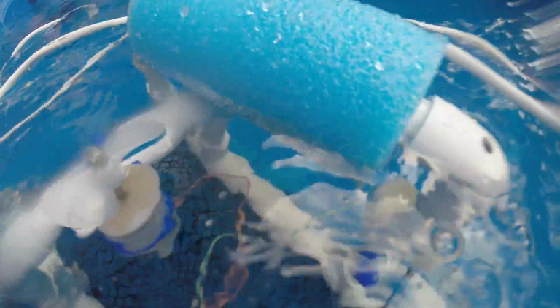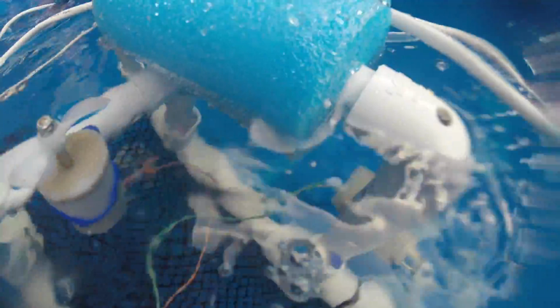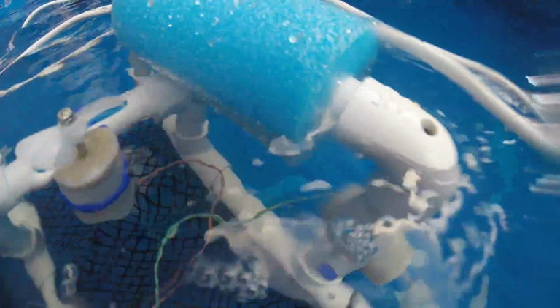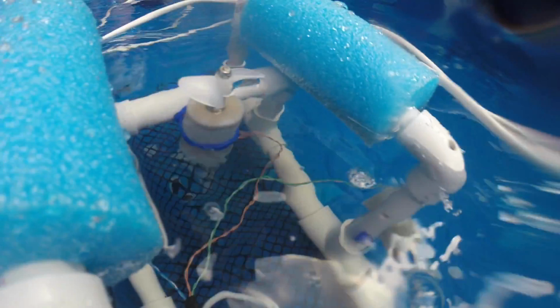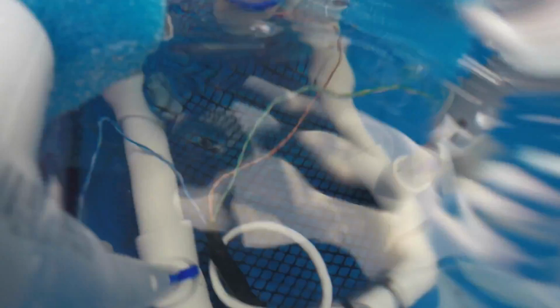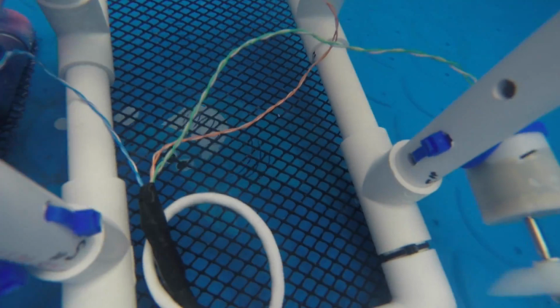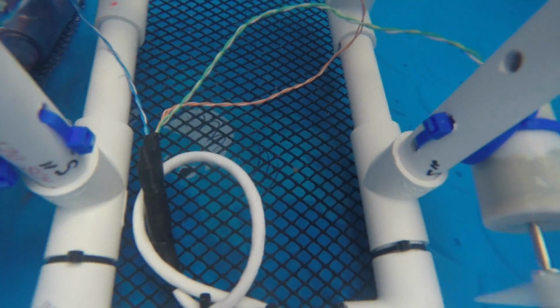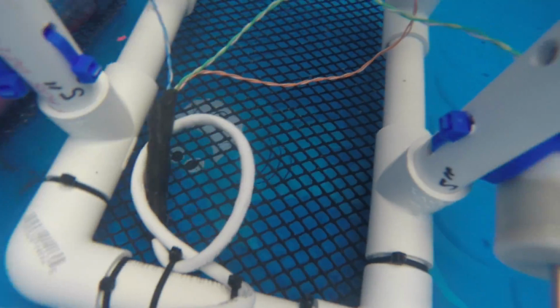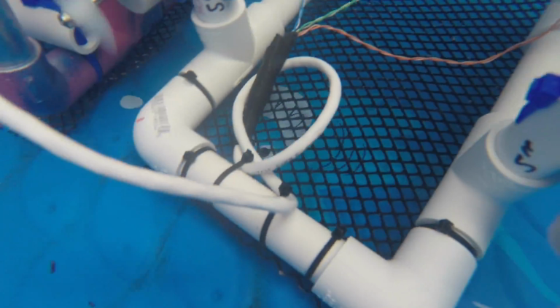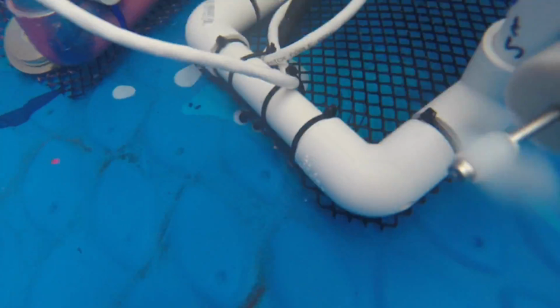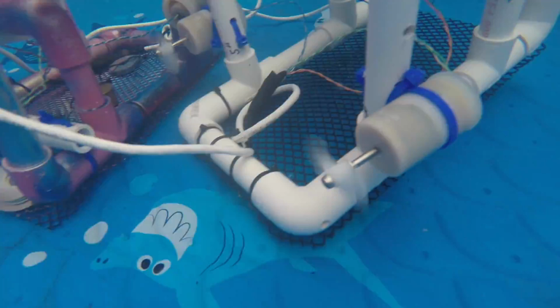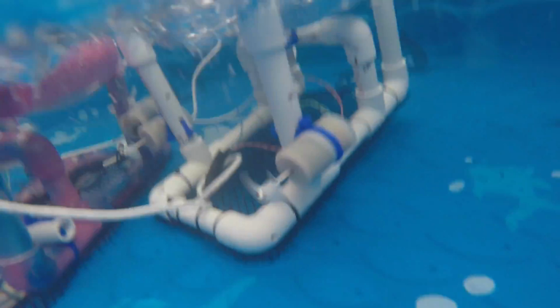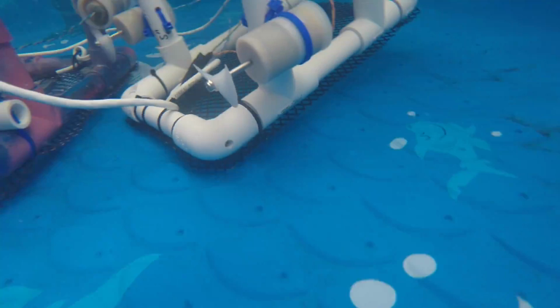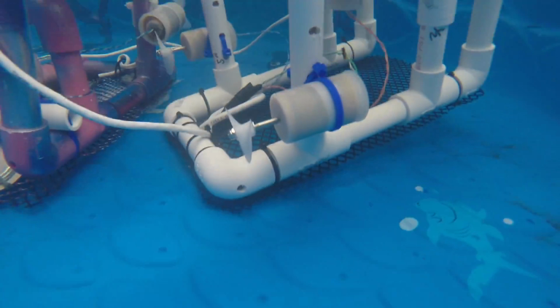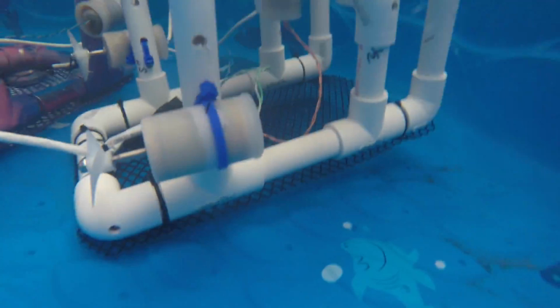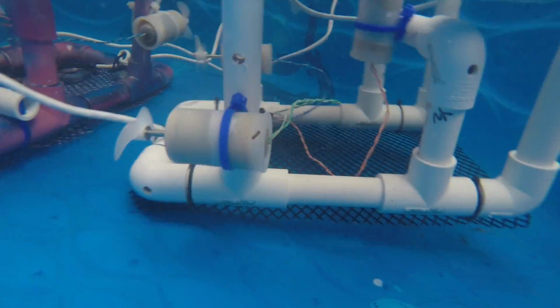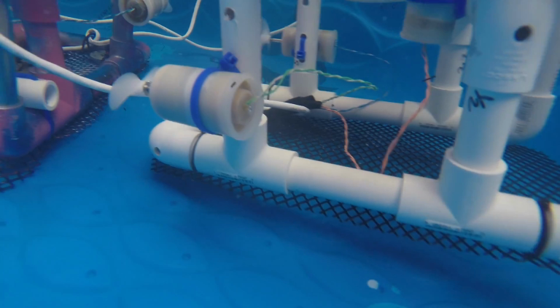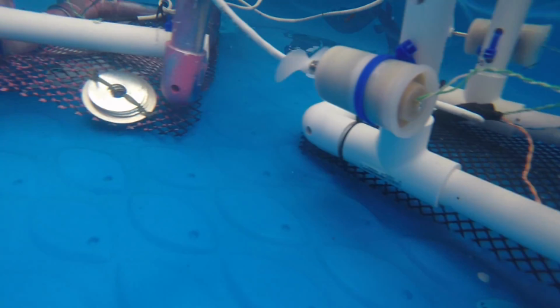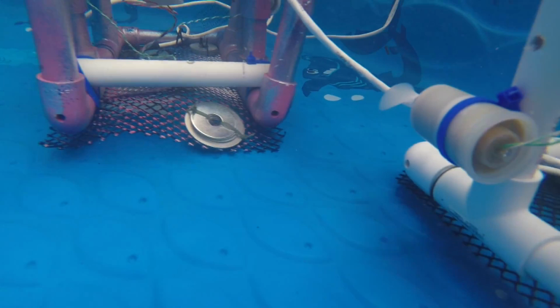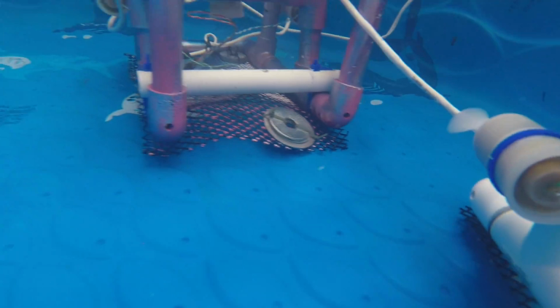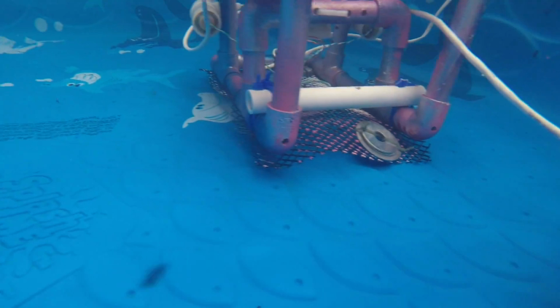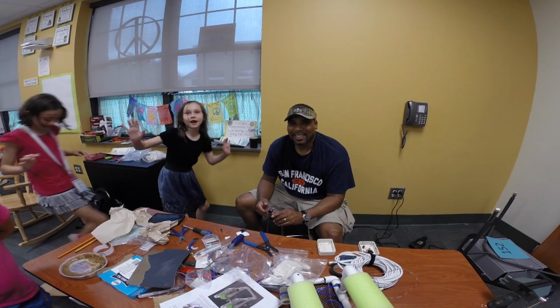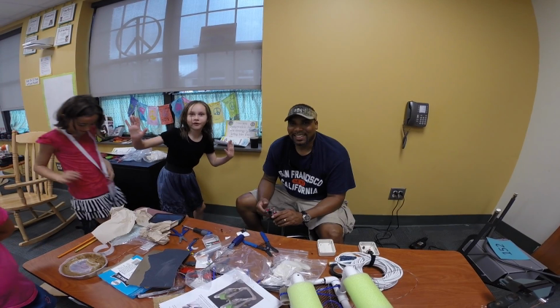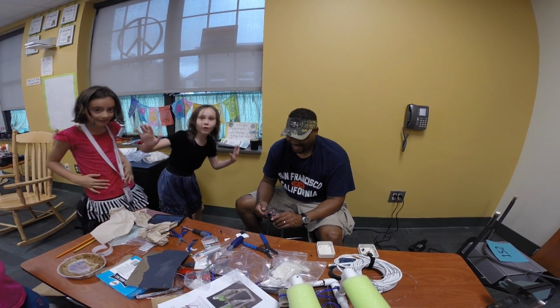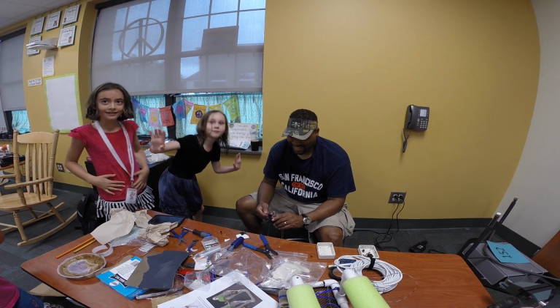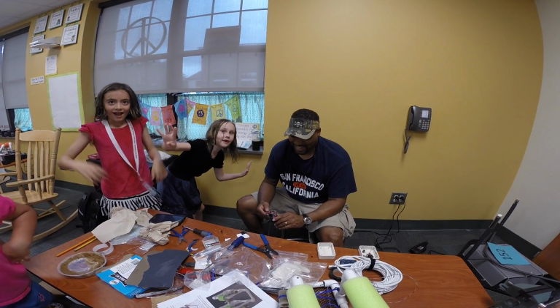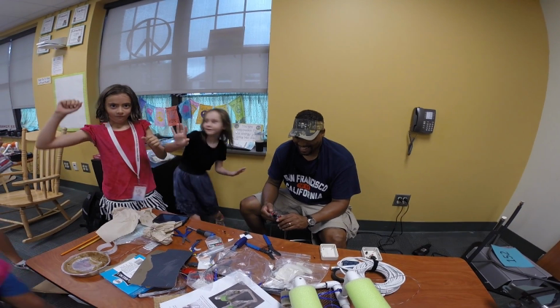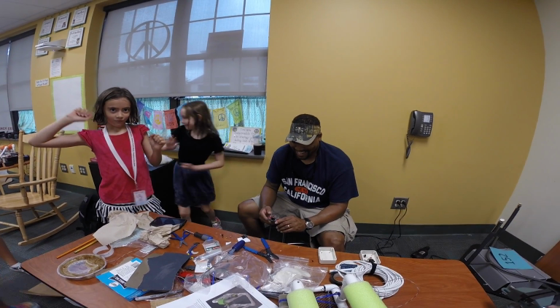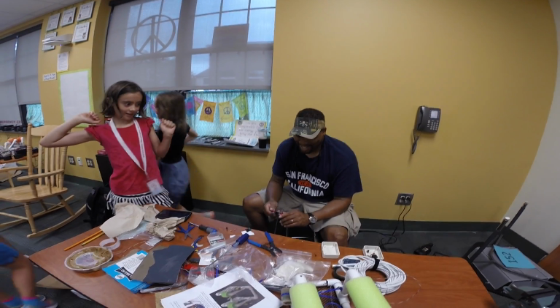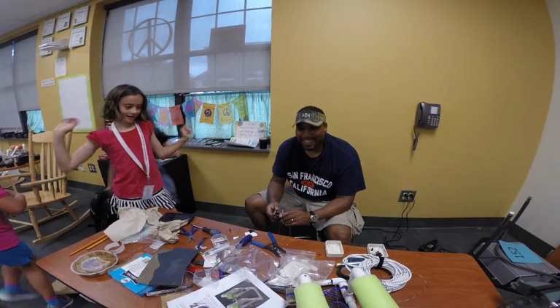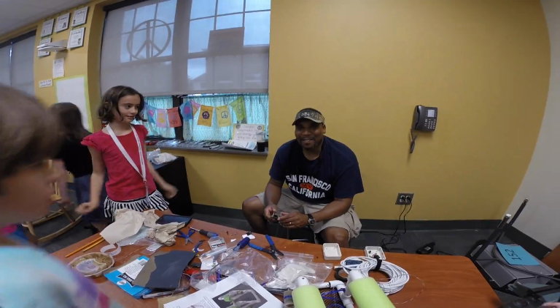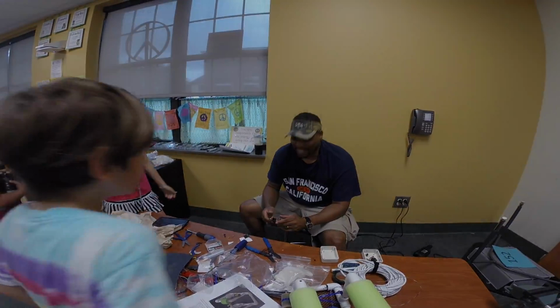They just got an opportunity to go outside and drive them in the pool. We wanted to go to a really big pool, but most of us got really wet — just saying. So I think they are having a good time.